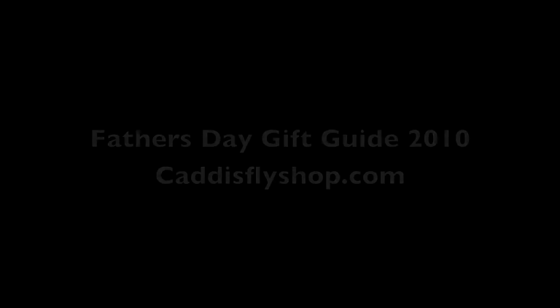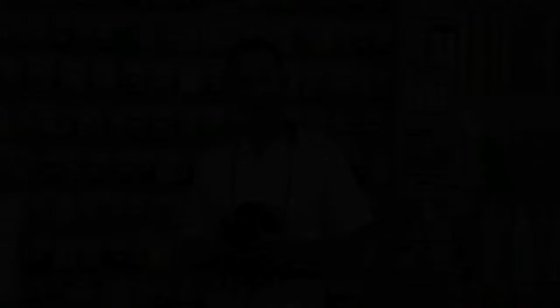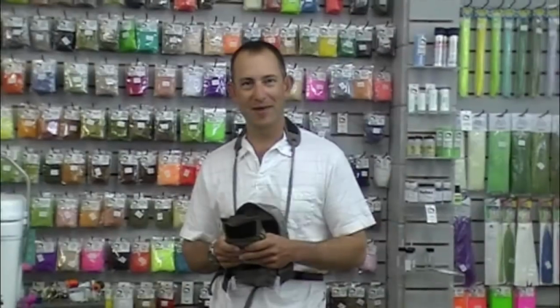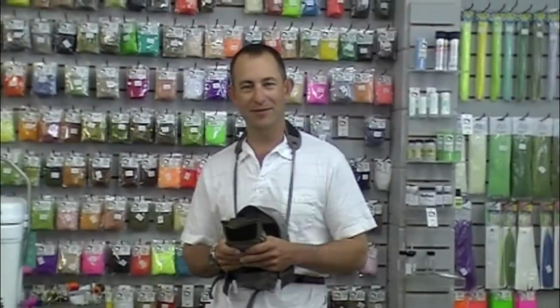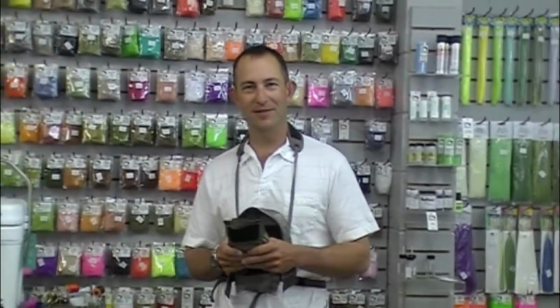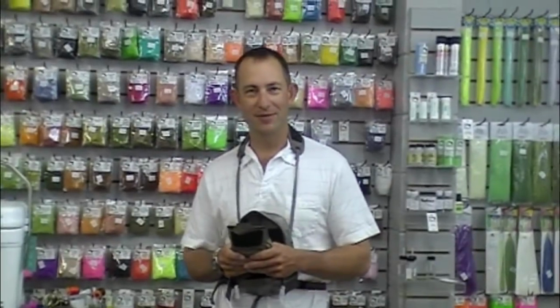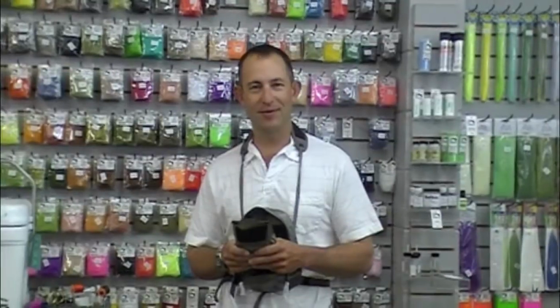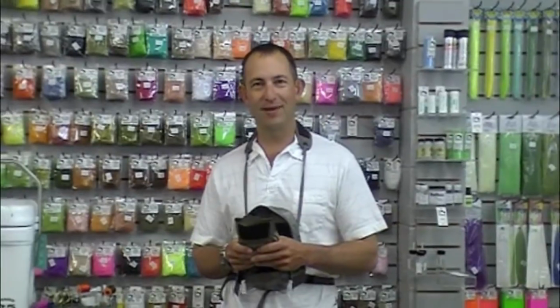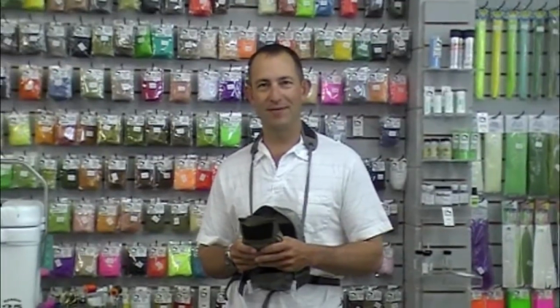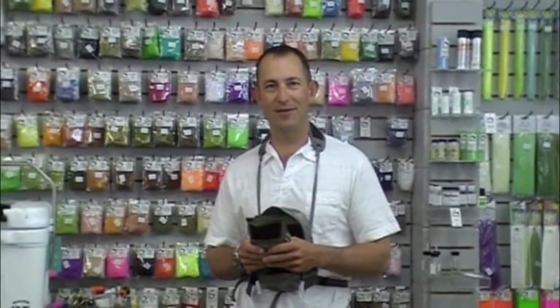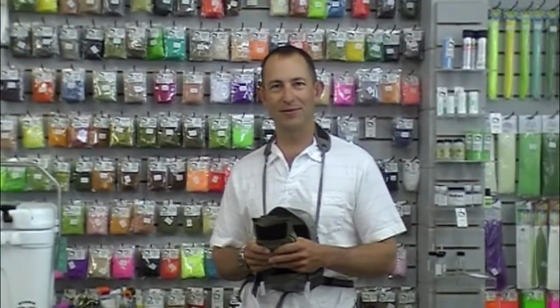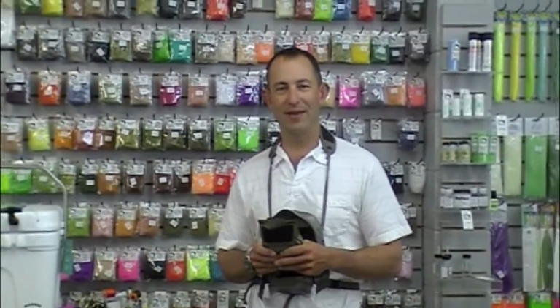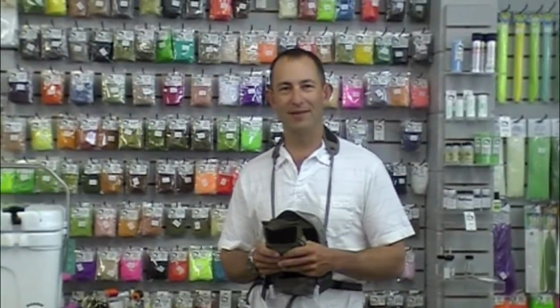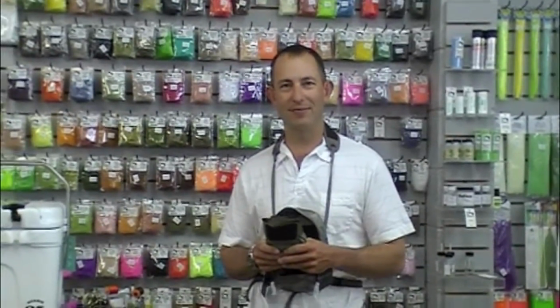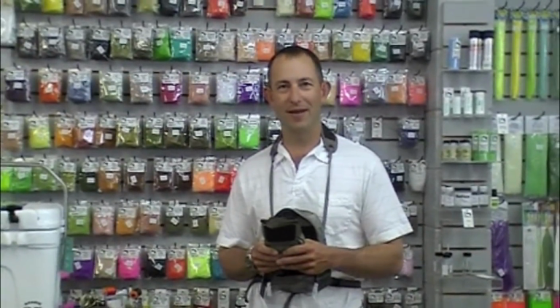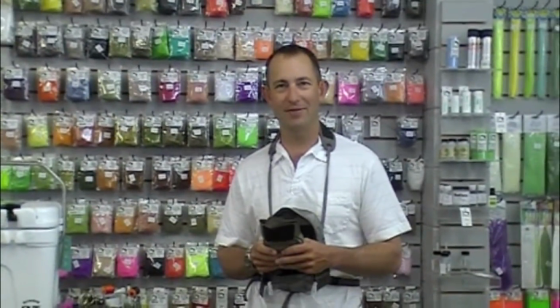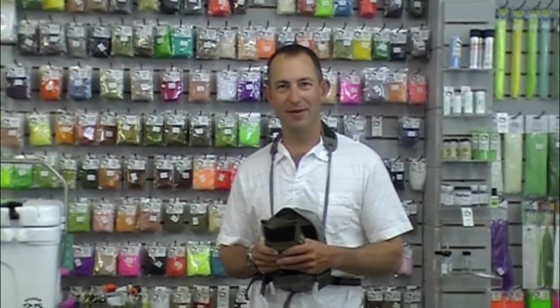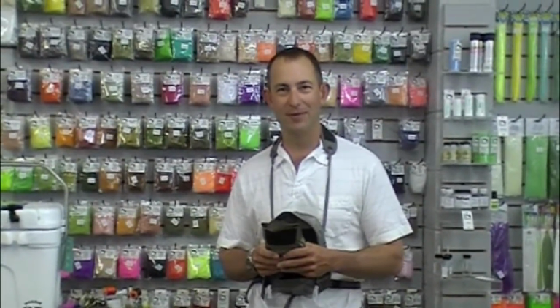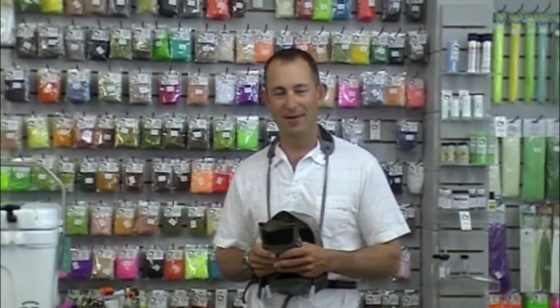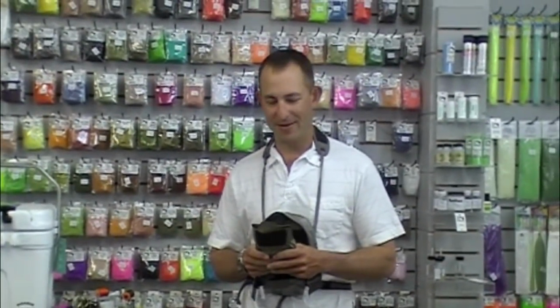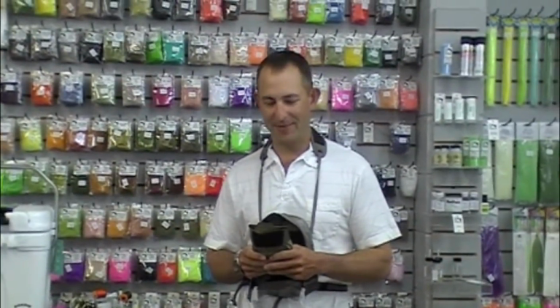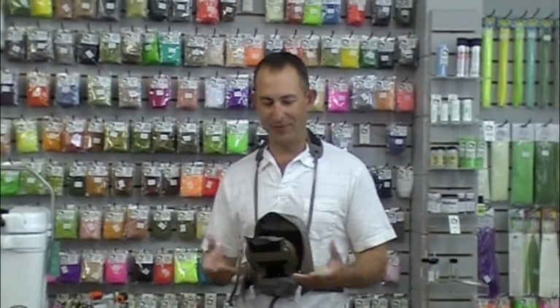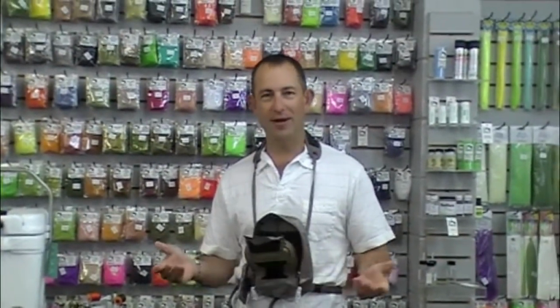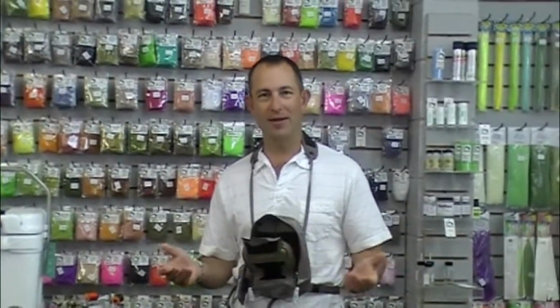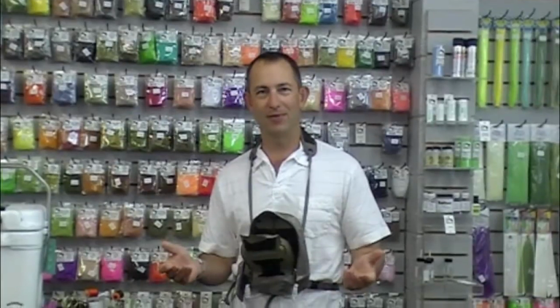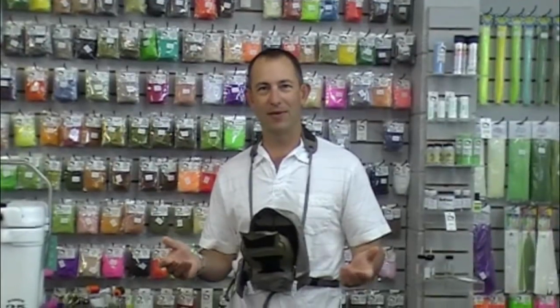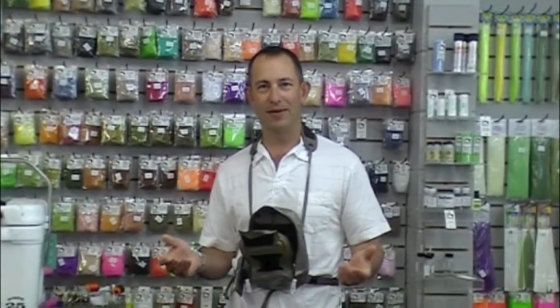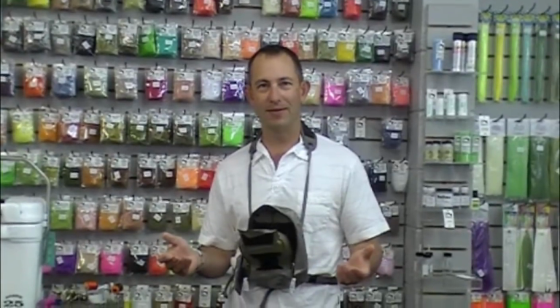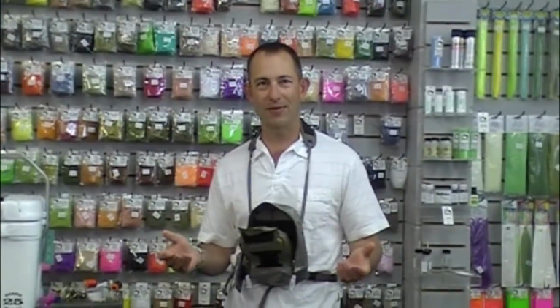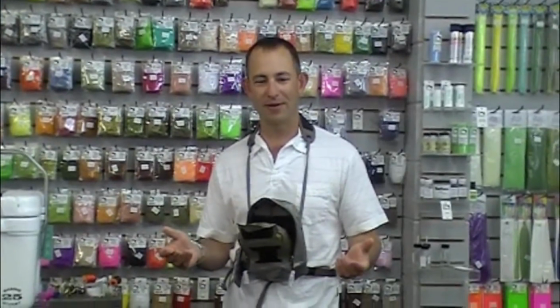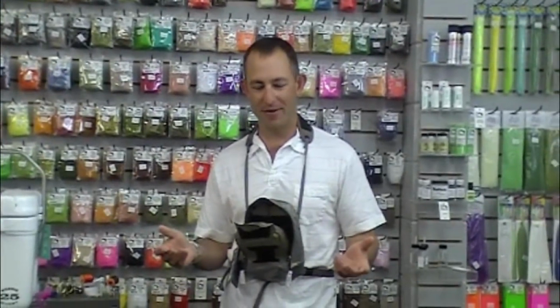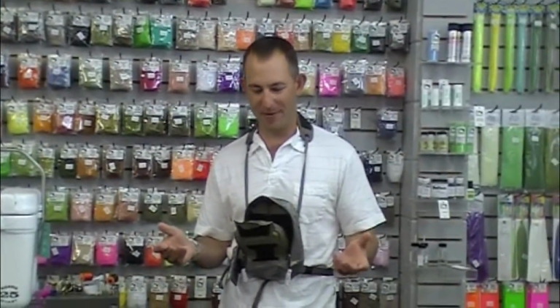Welcome to the Caddis Fly Shop 2010 Father's Day gift guide video. I've got a few great ideas for the Father's Day holiday coming up.